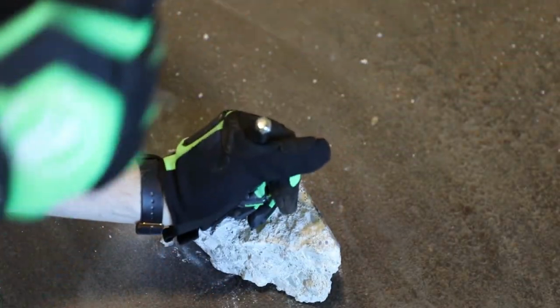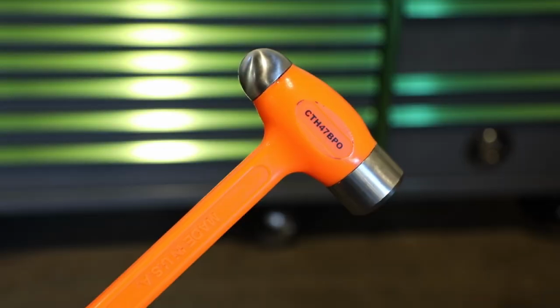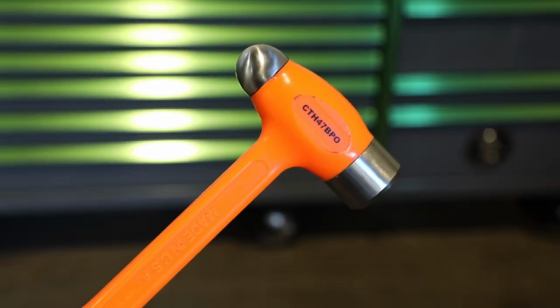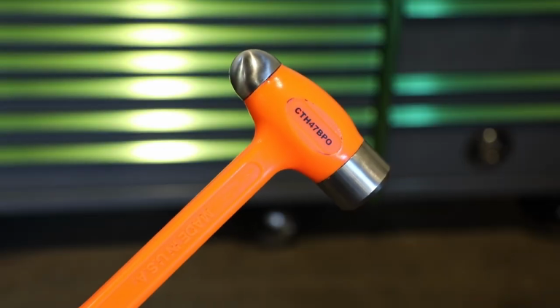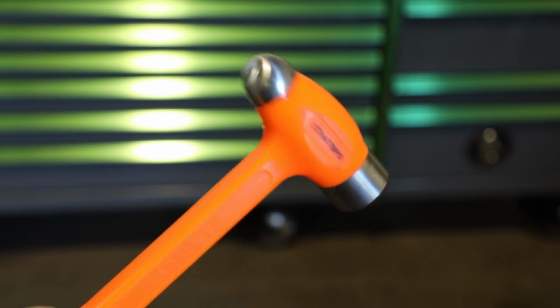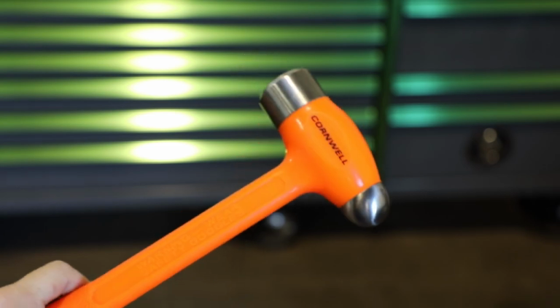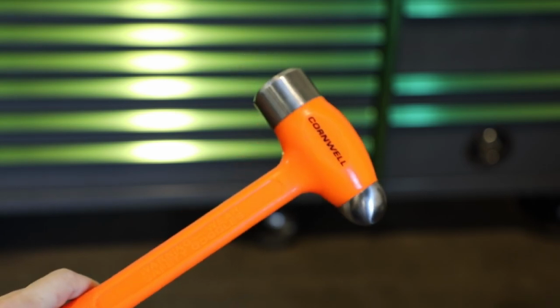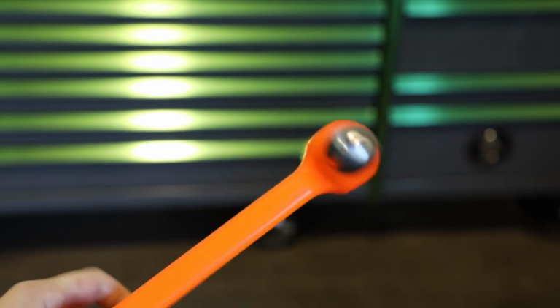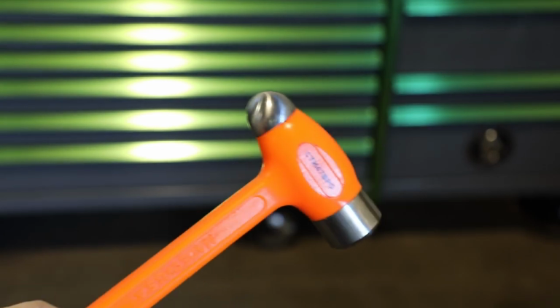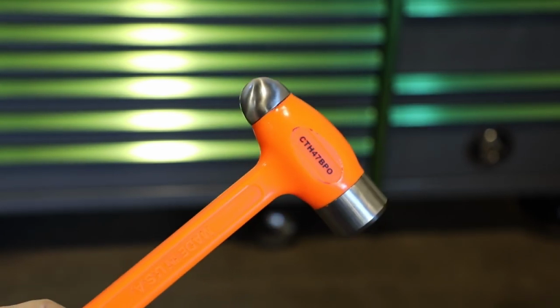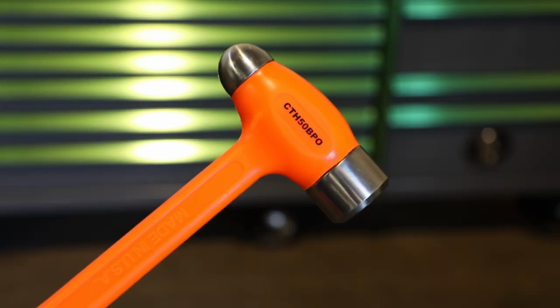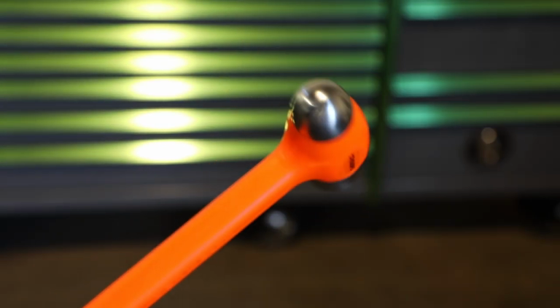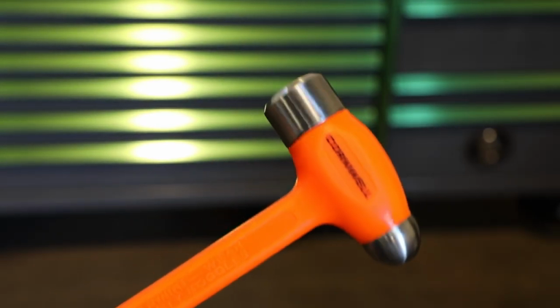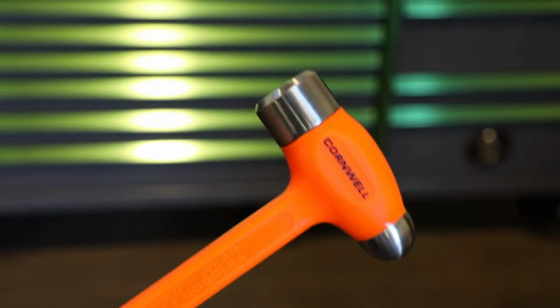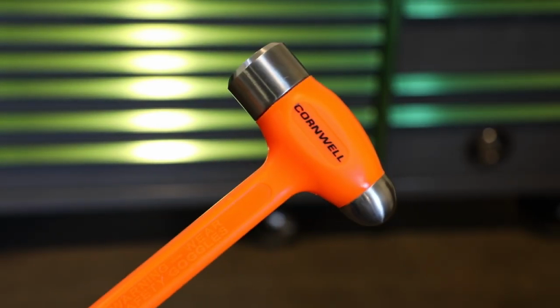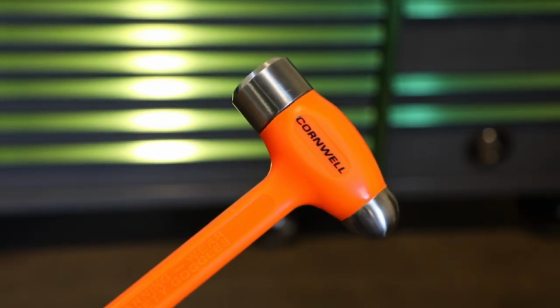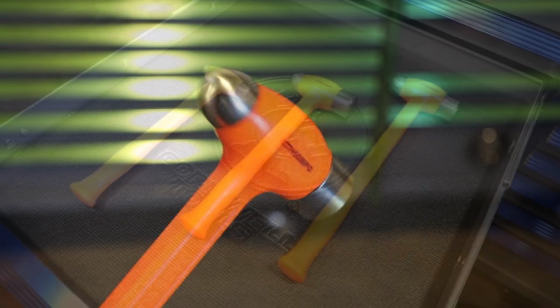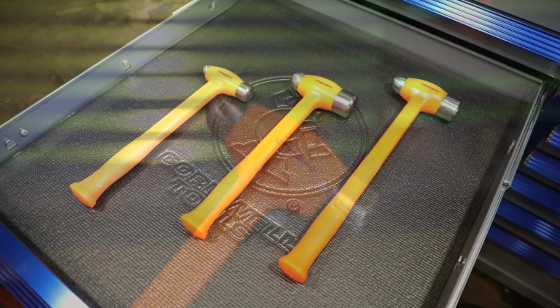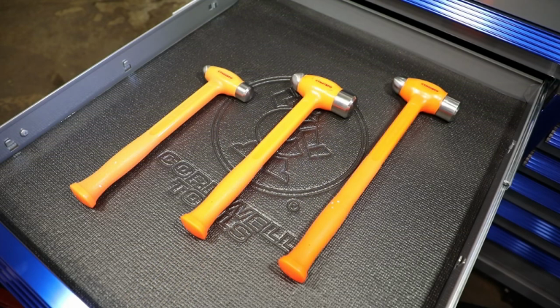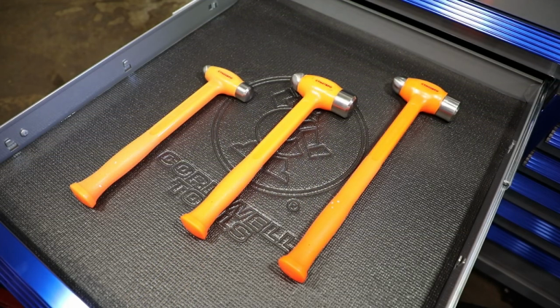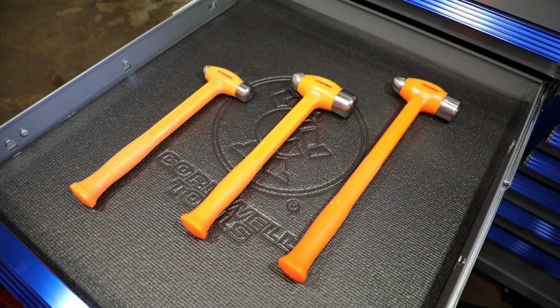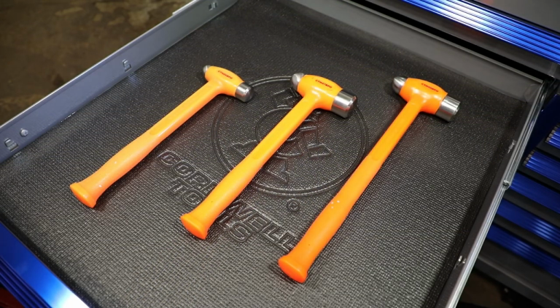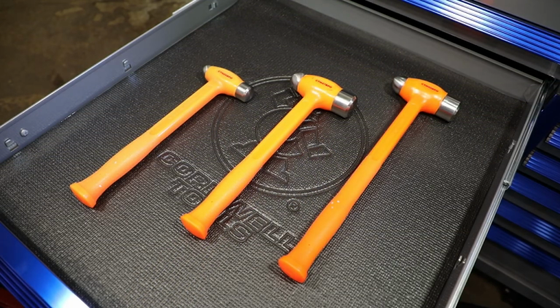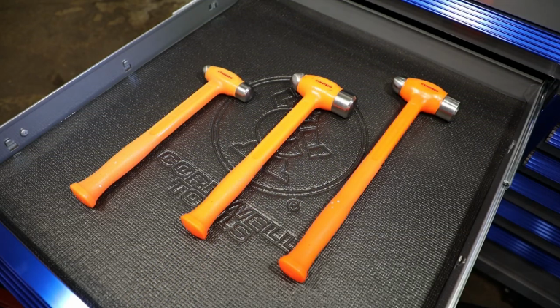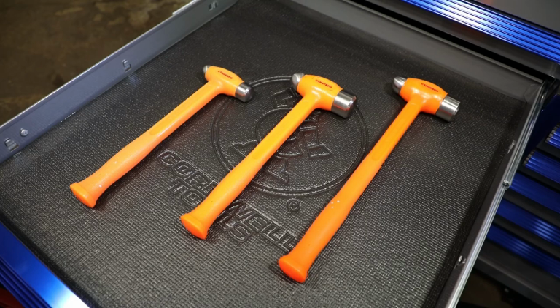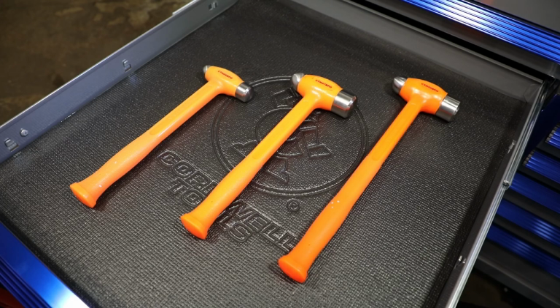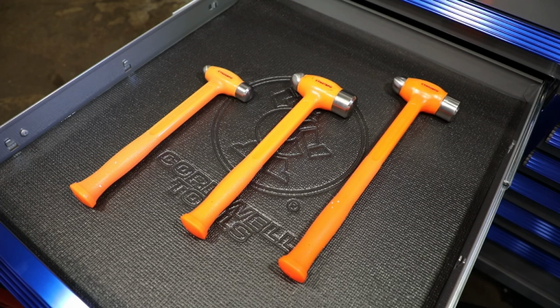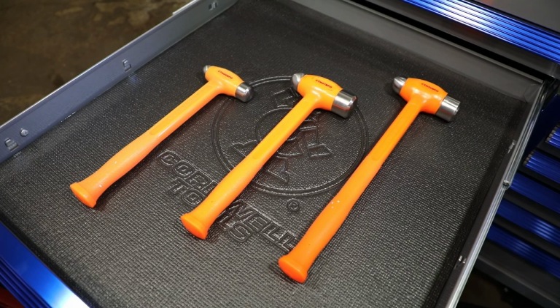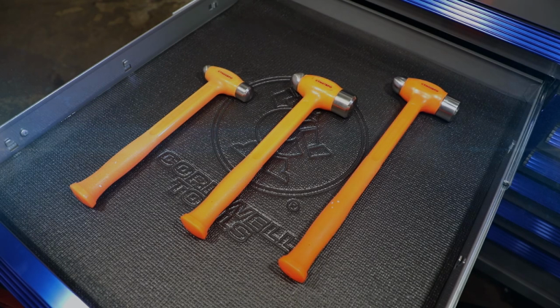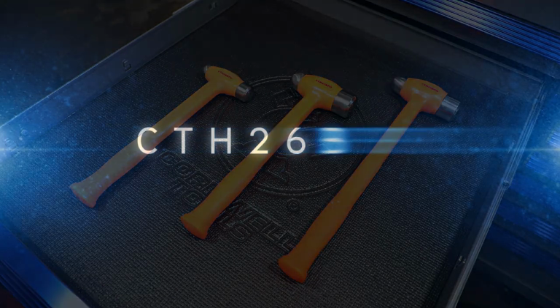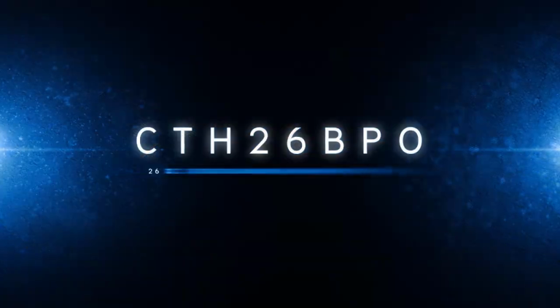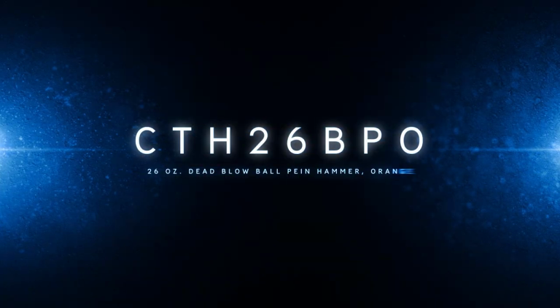It's also available in 47 ounces and 50 ounces. Order these awesome hammers from your local Cornwell dealer today.